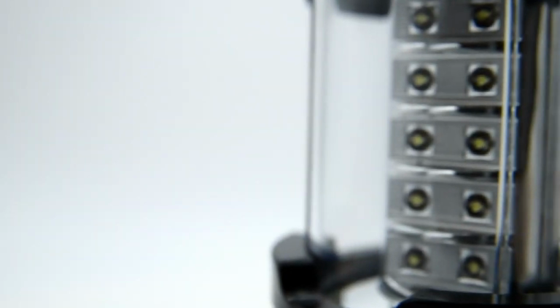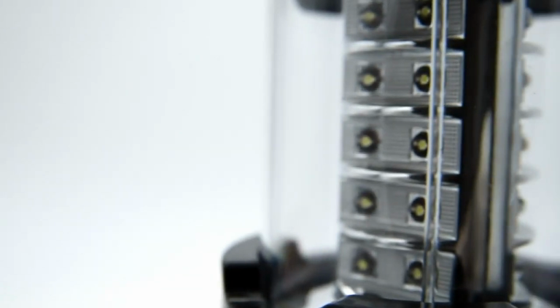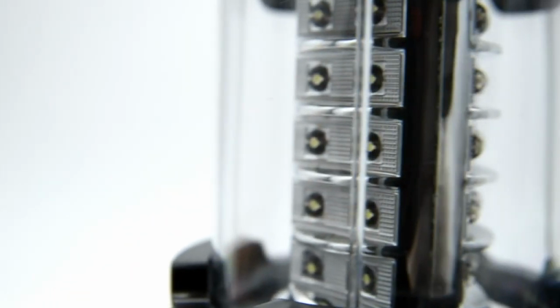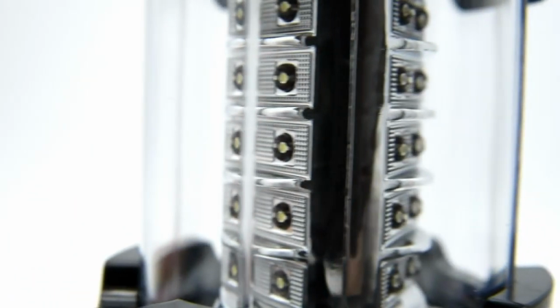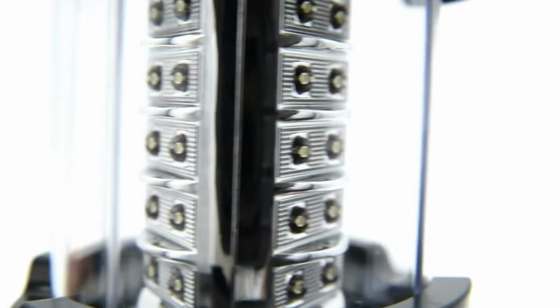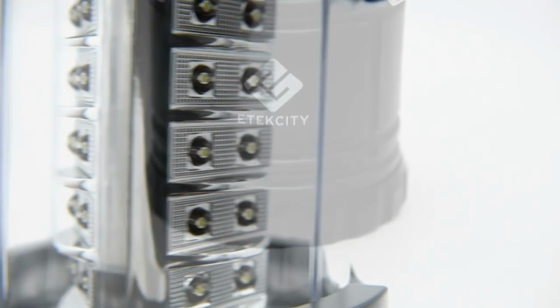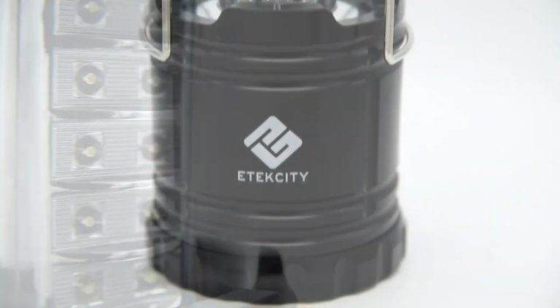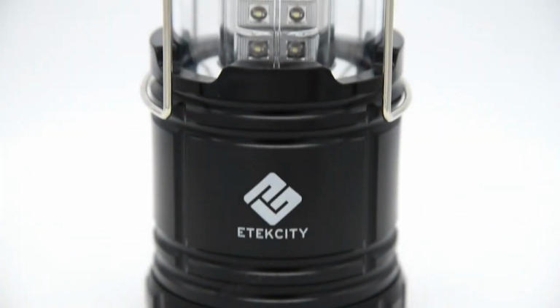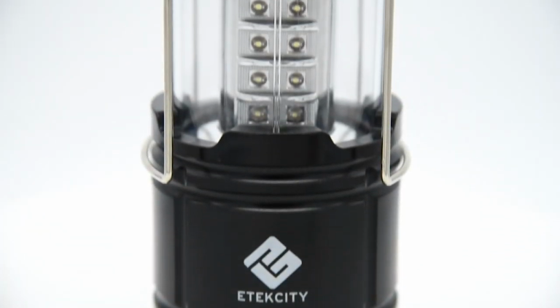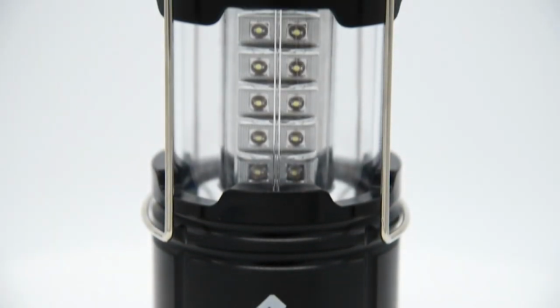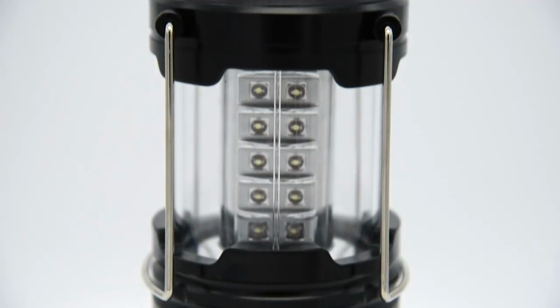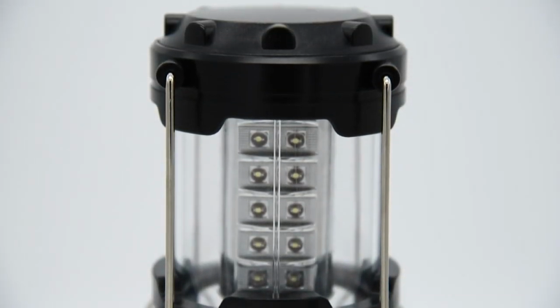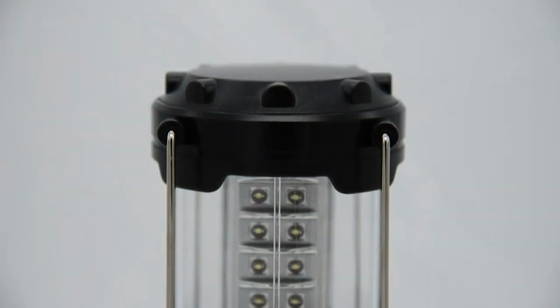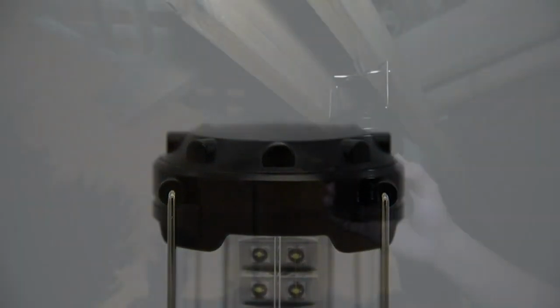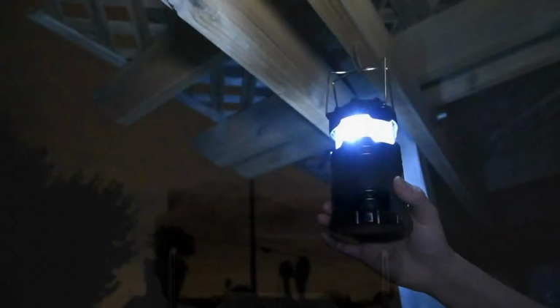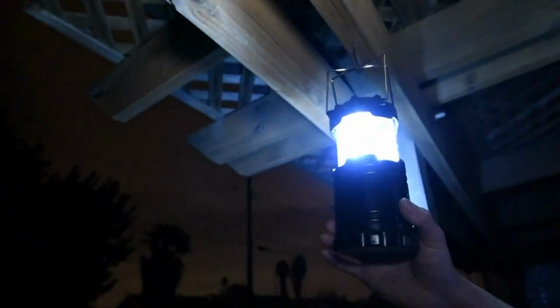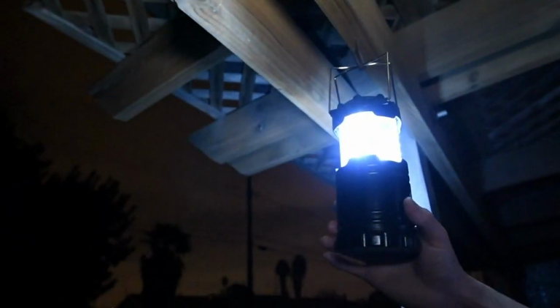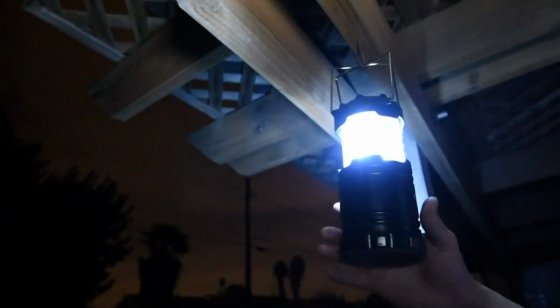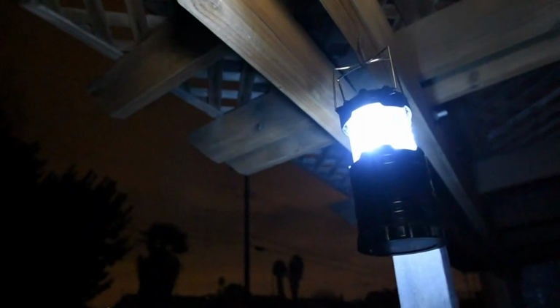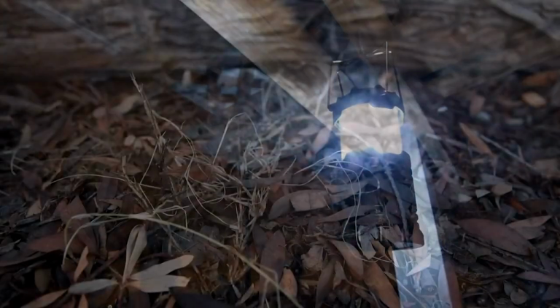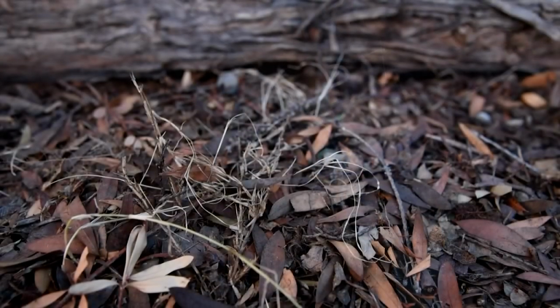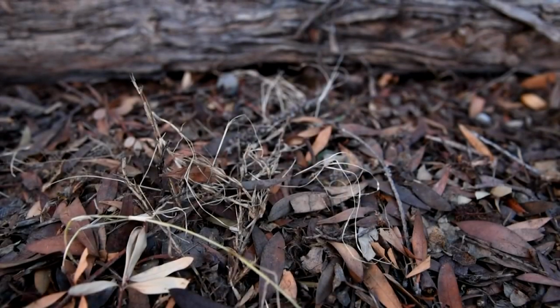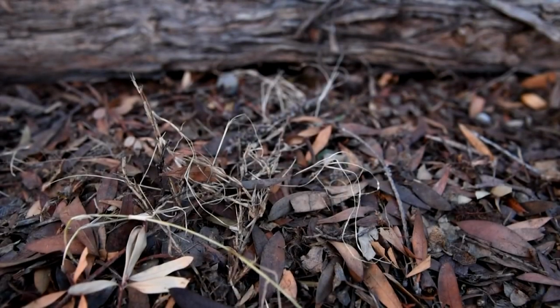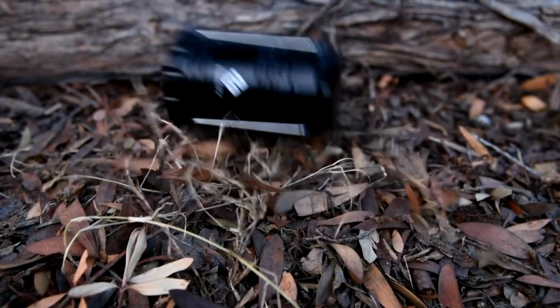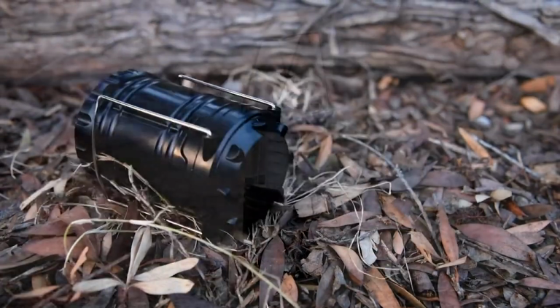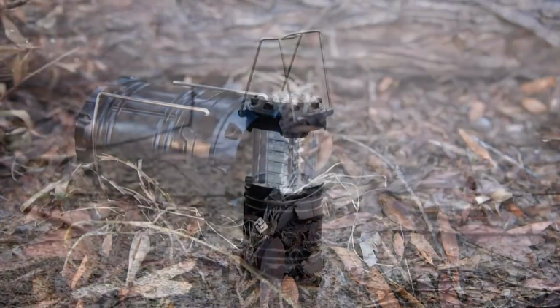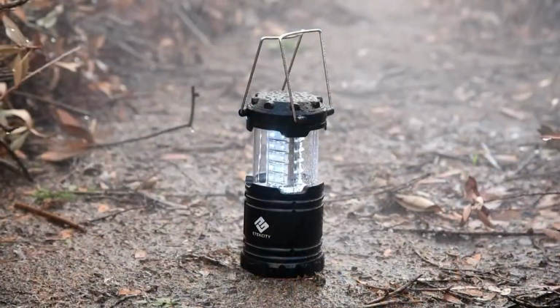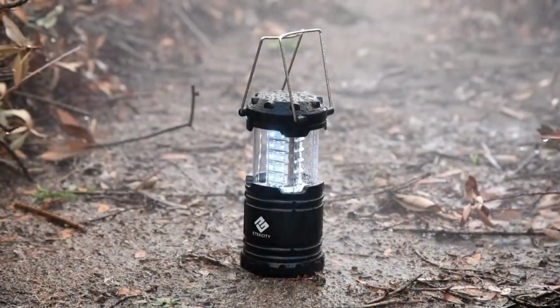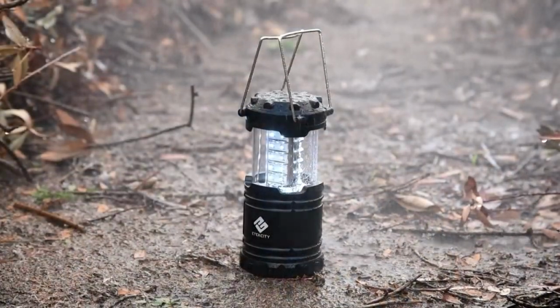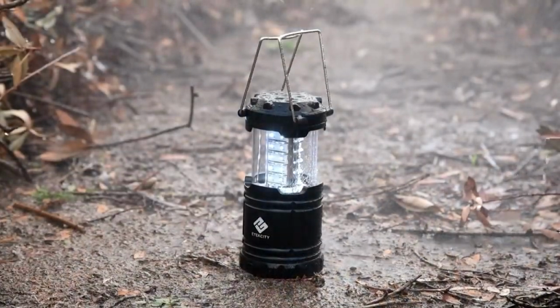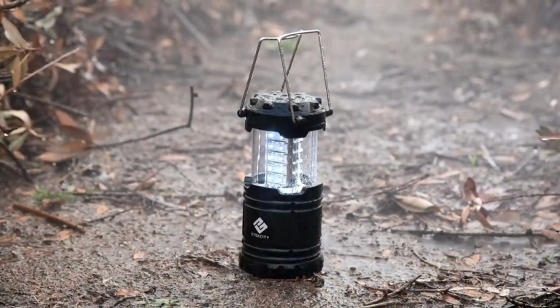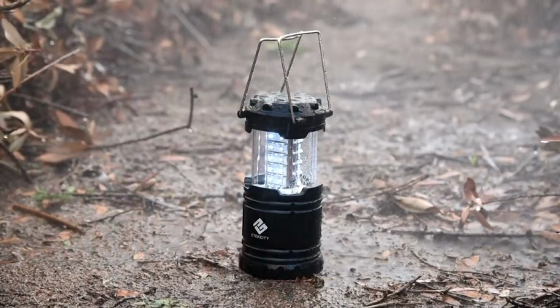Built for the outdoors, the lantern is made with military-grade, water-resistant material. While featuring lightweight portability, the lantern also offers the rugged durability to handle impacts, drops, and drizzly weather.